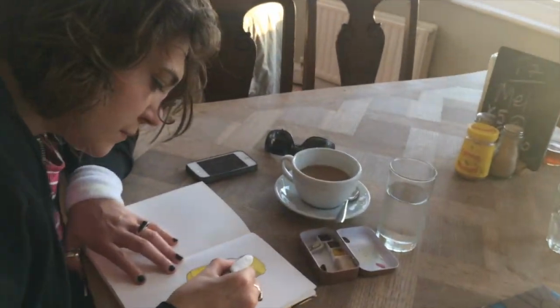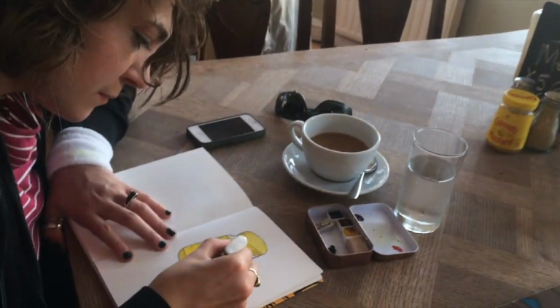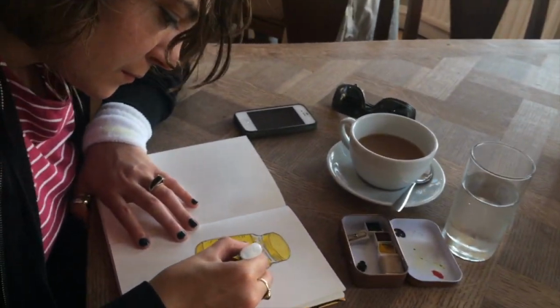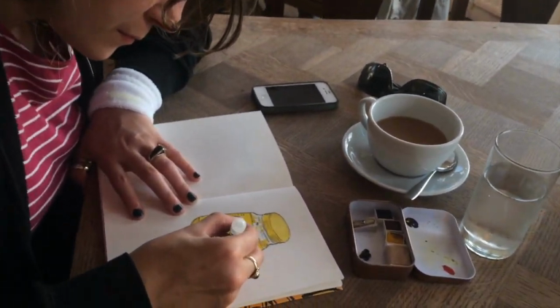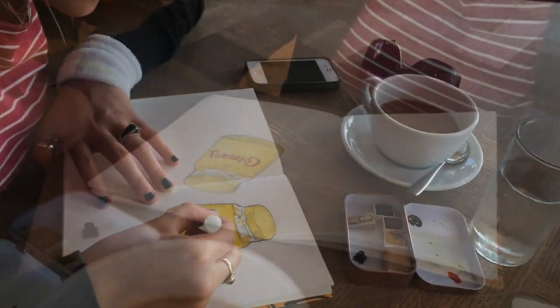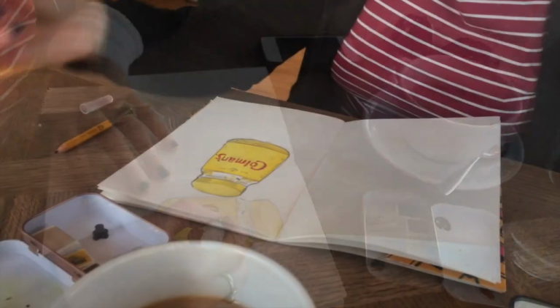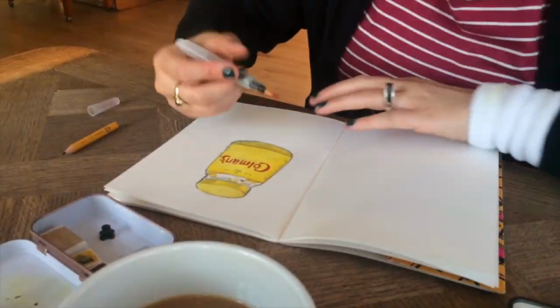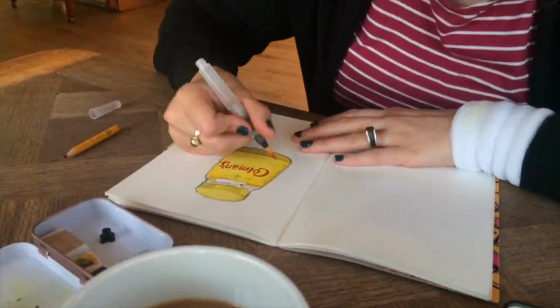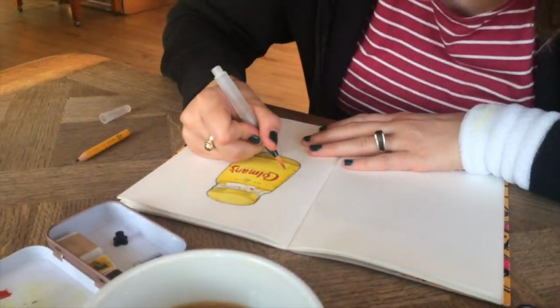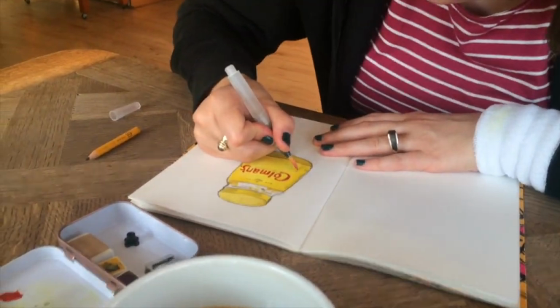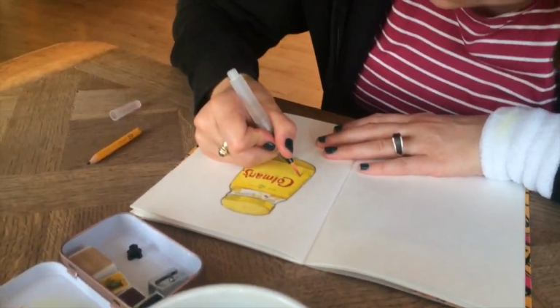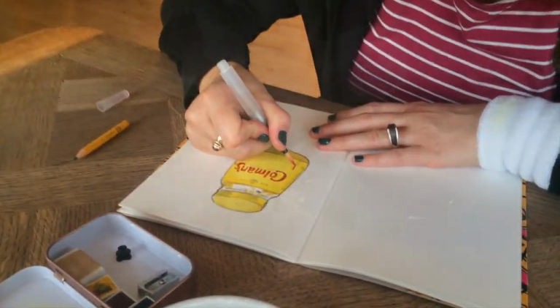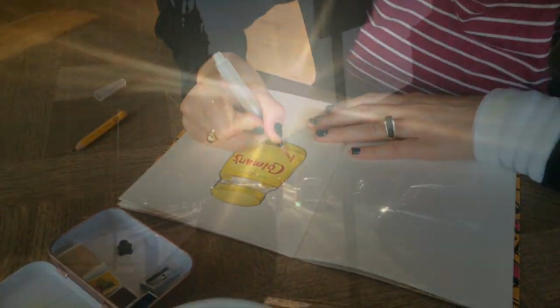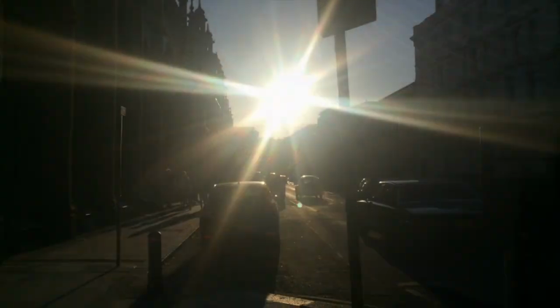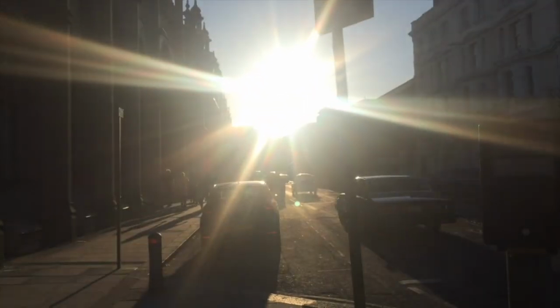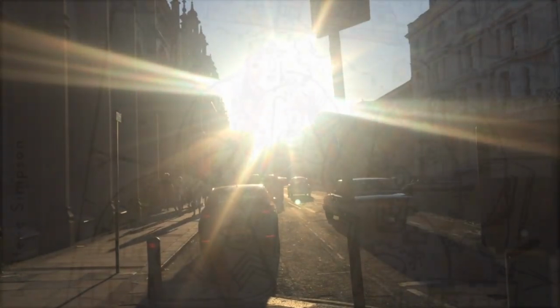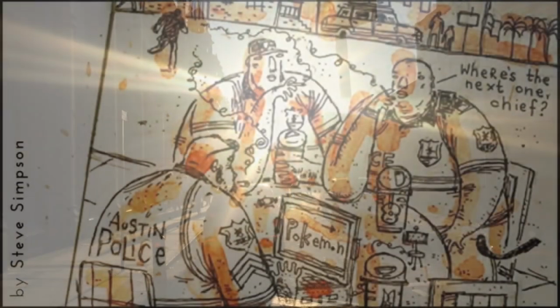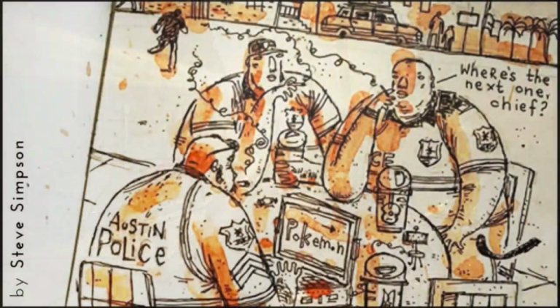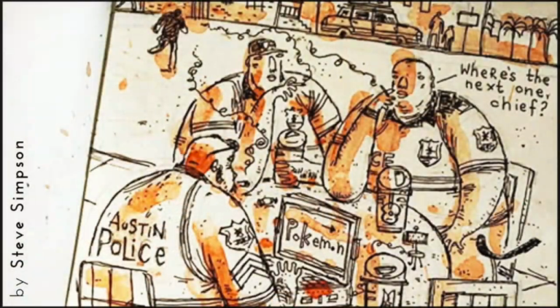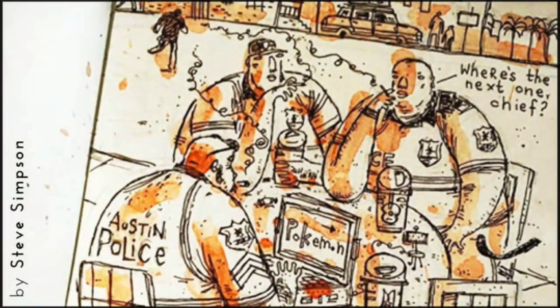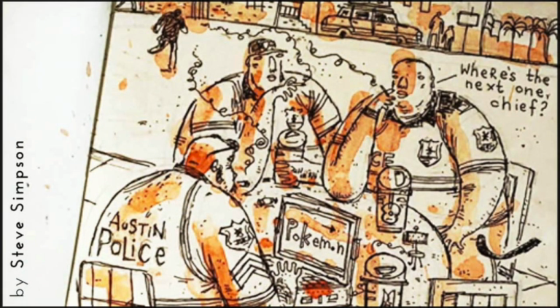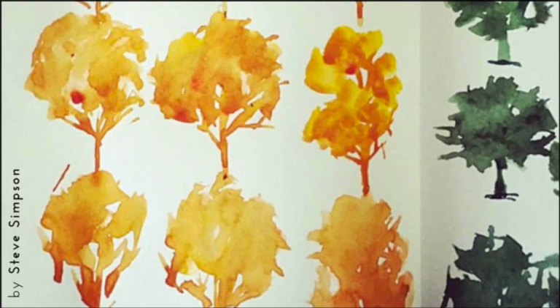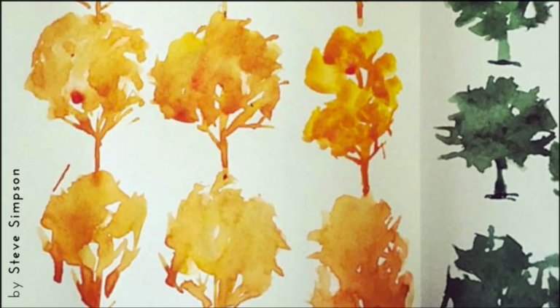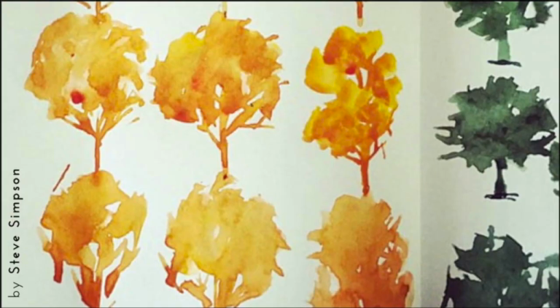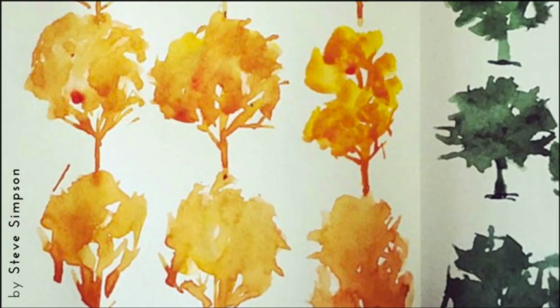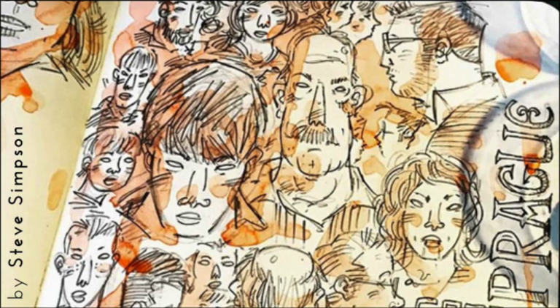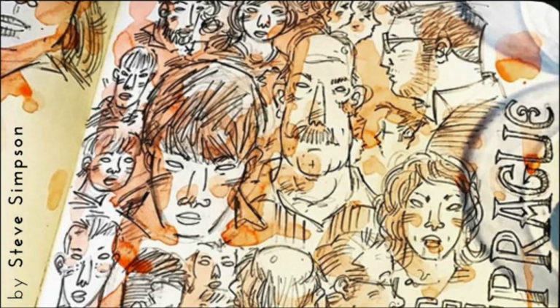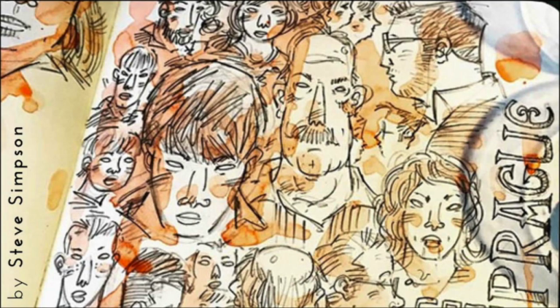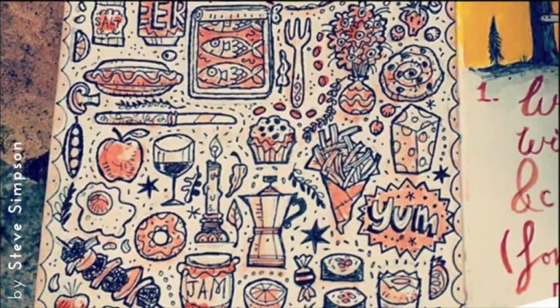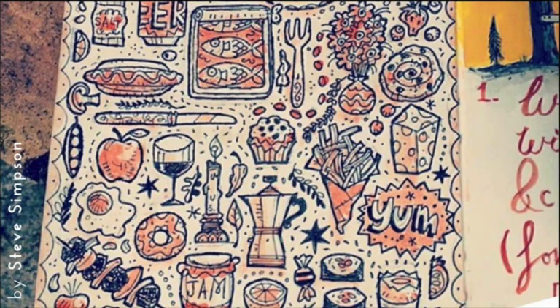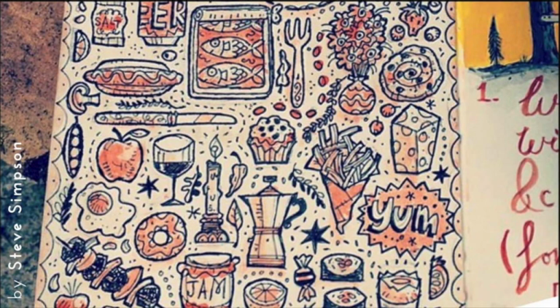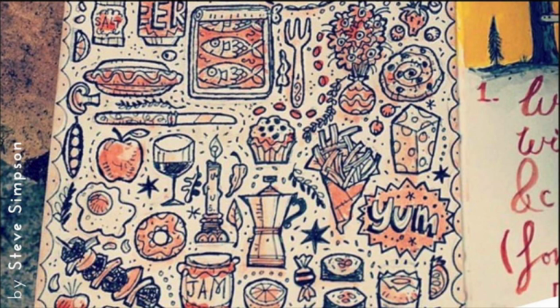Don't believe the hype — watercolours are anything but boring. They are highly versatile and dynamic. One of our favourite artists, illustrator Steve Simpson, uses single tone washes of watercolour to add depth and character to his drawings.